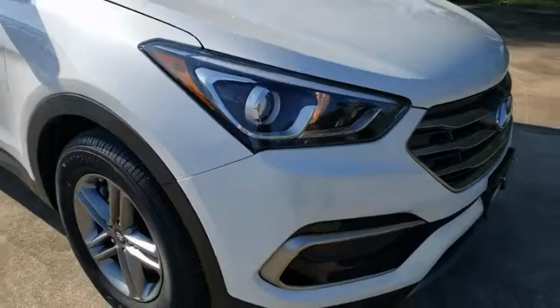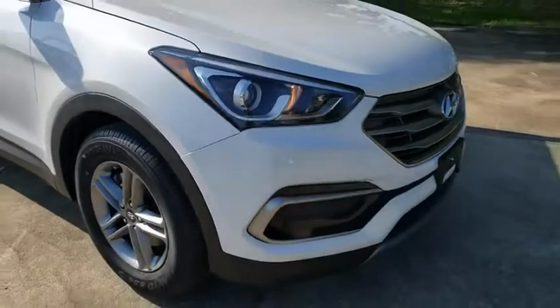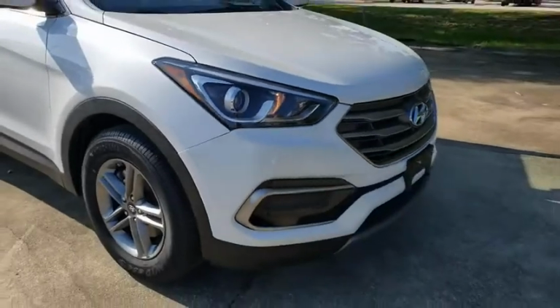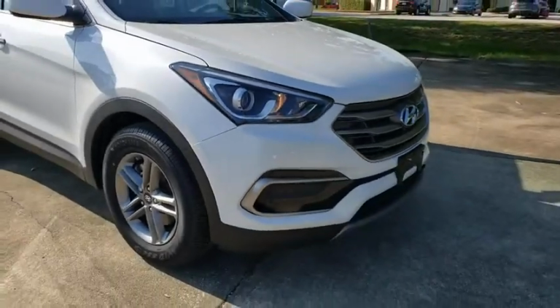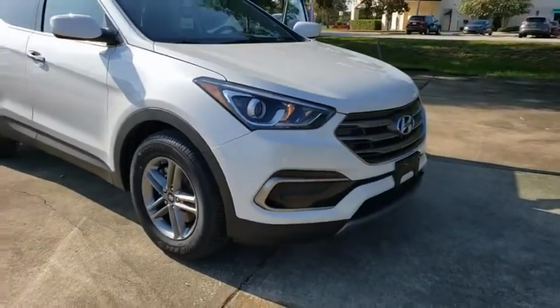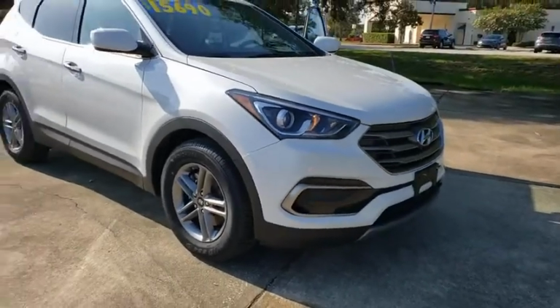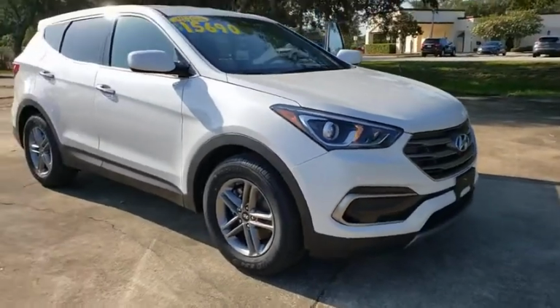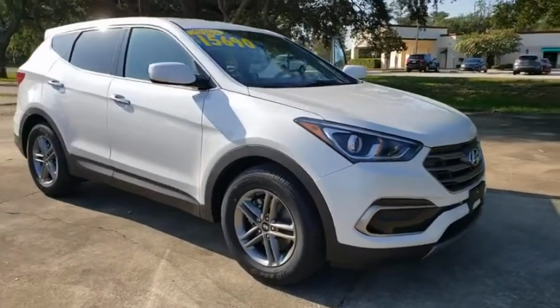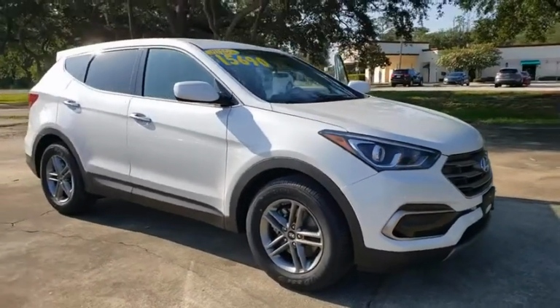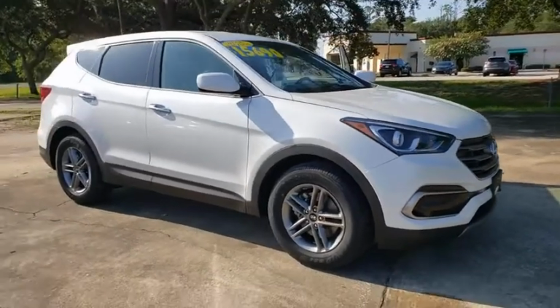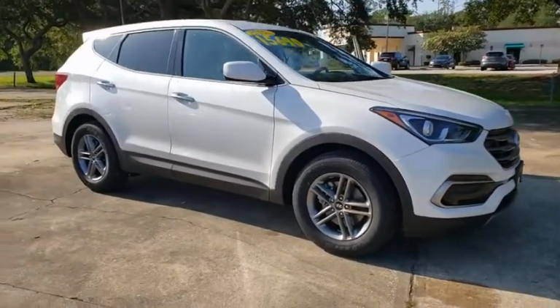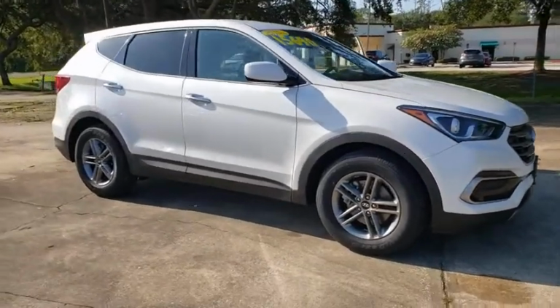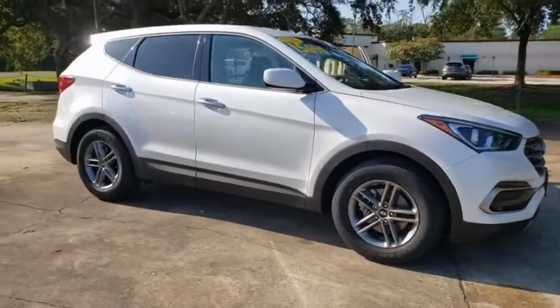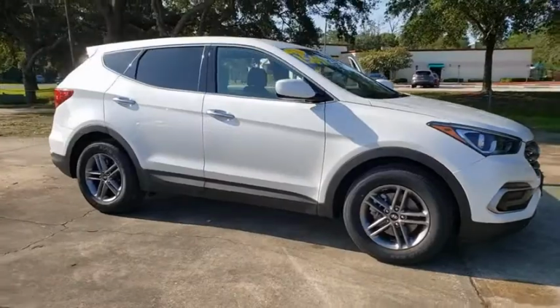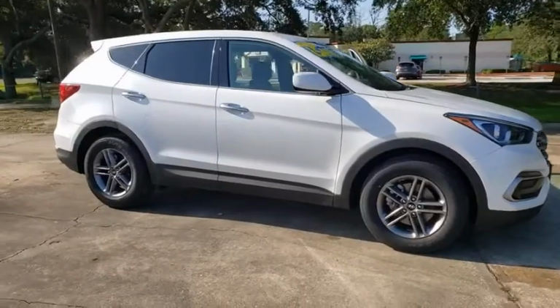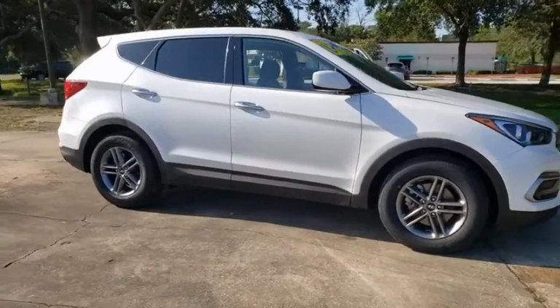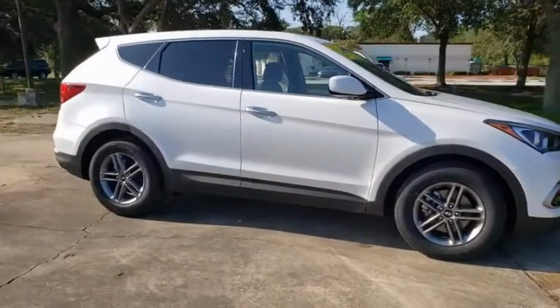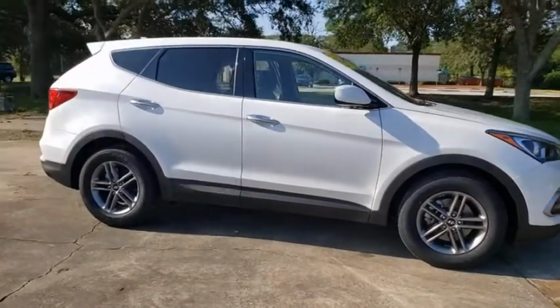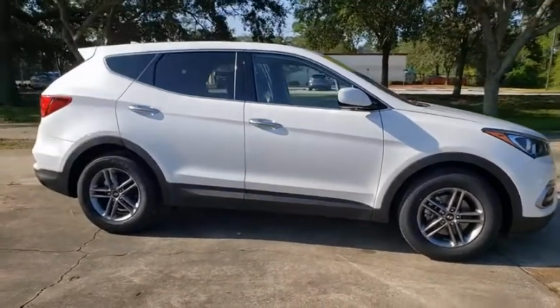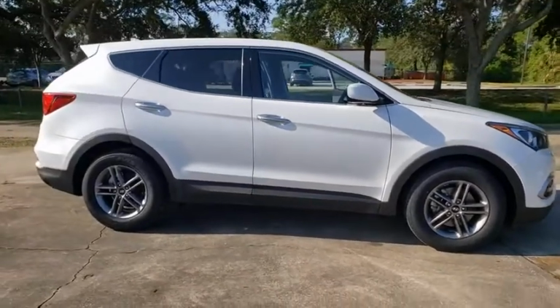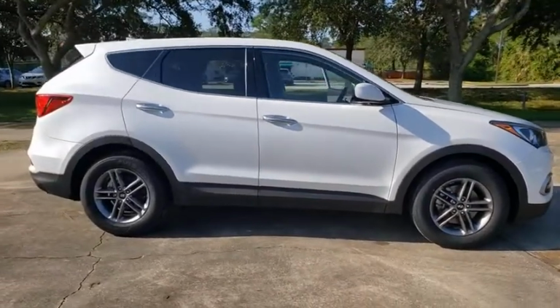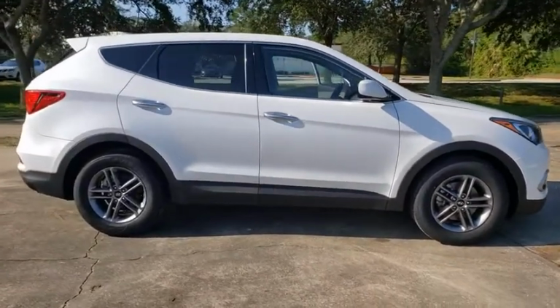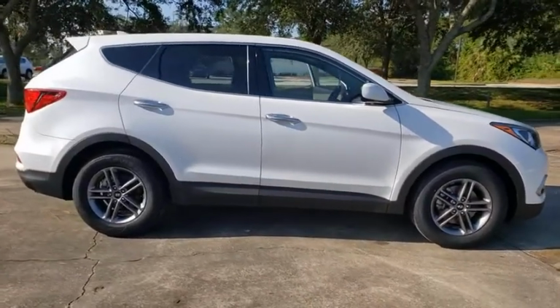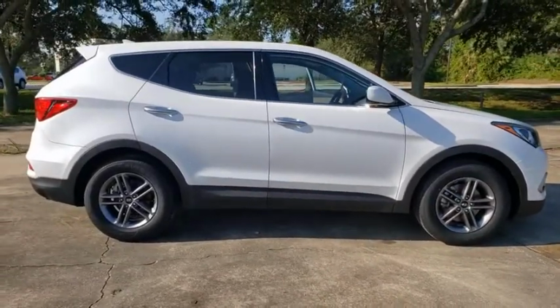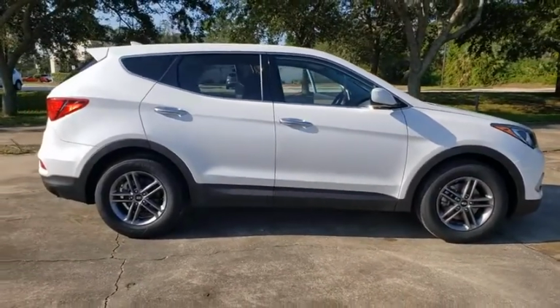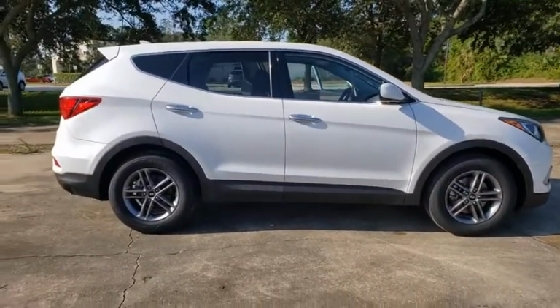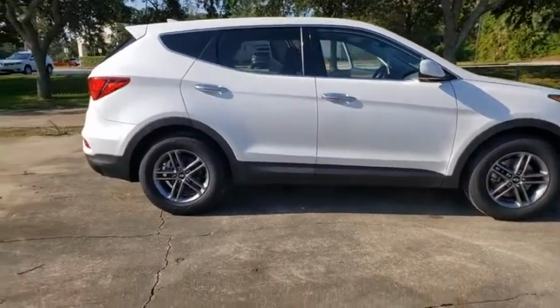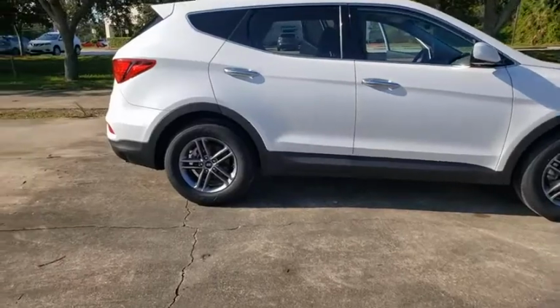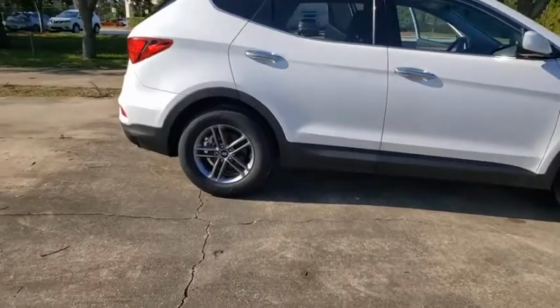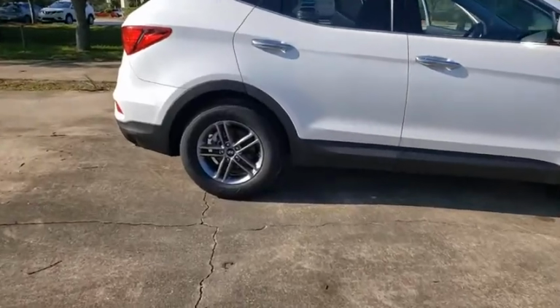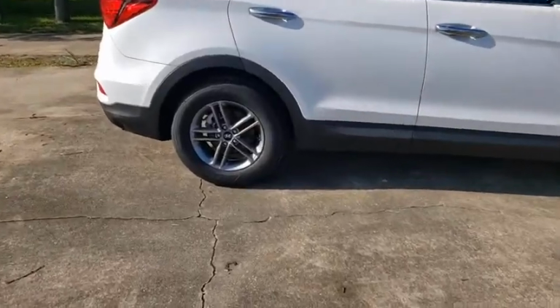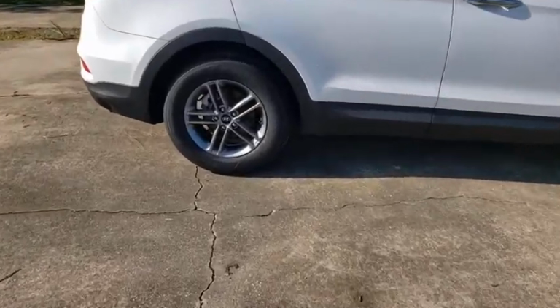We are pleased to show you the 2017 Hyundai Santa Fe. Style. Quality. Performance. Value. Need we say more? This vehicle has less than 65,000 miles.